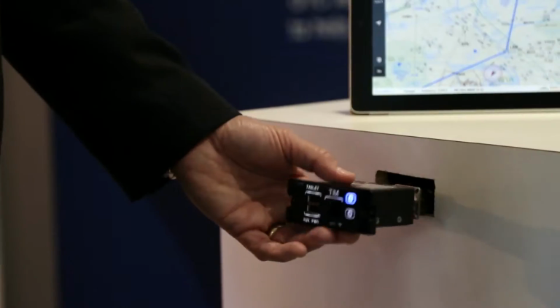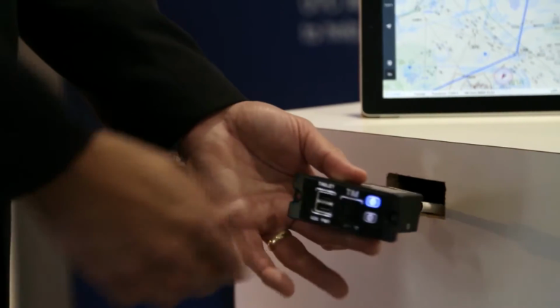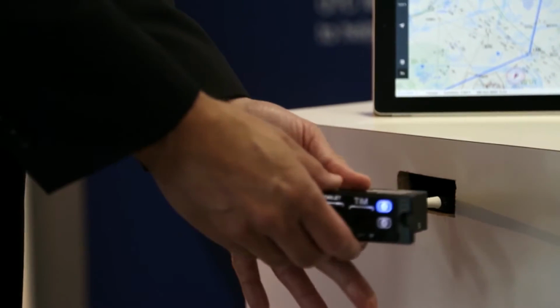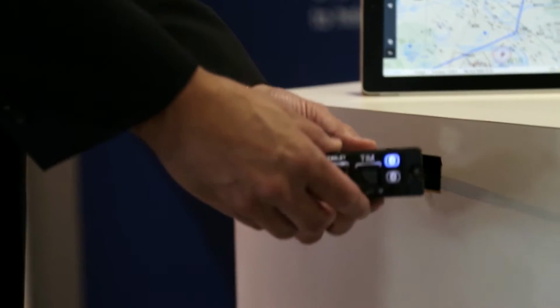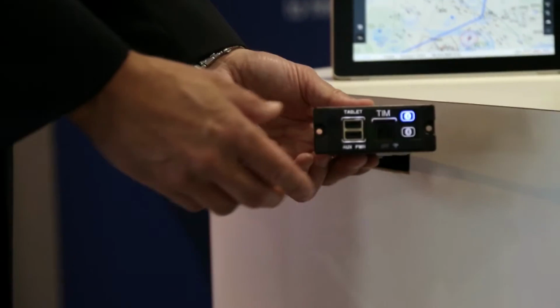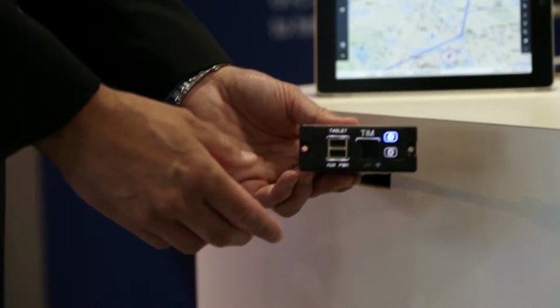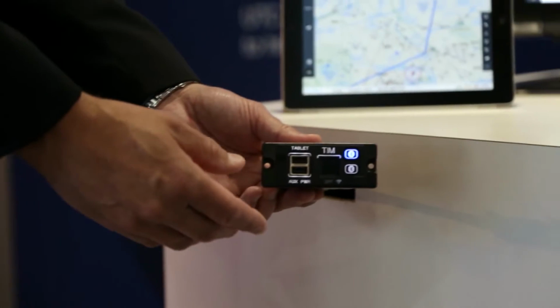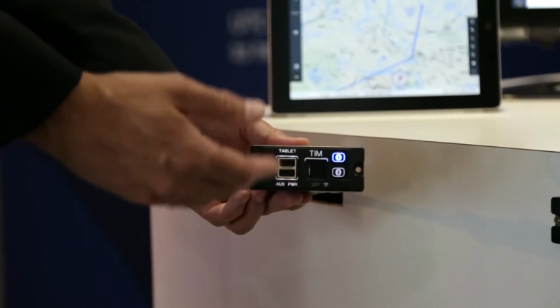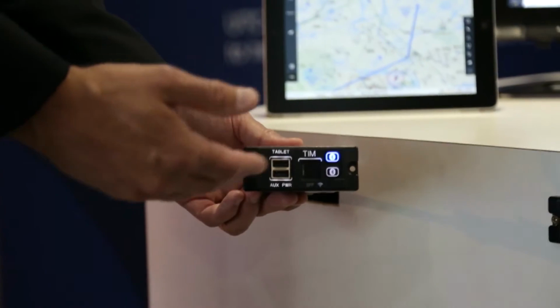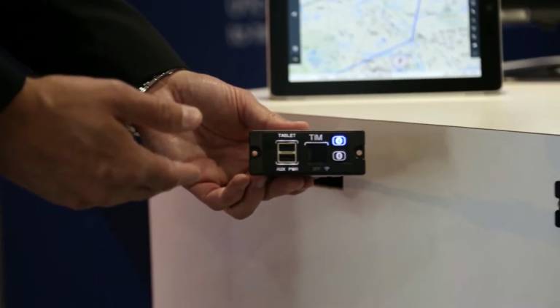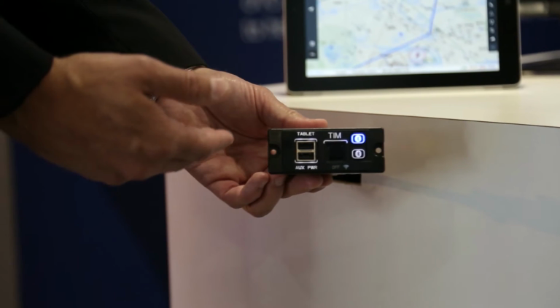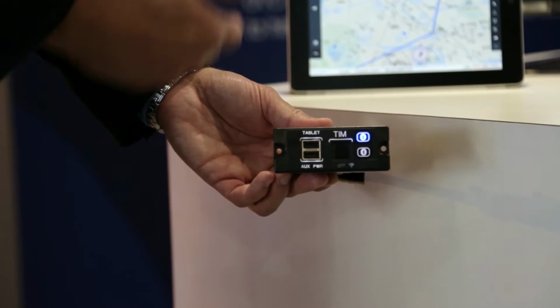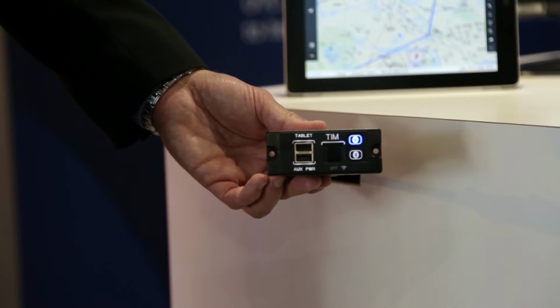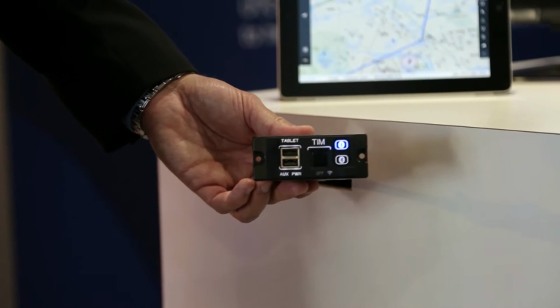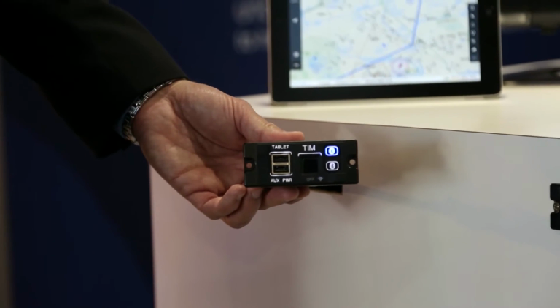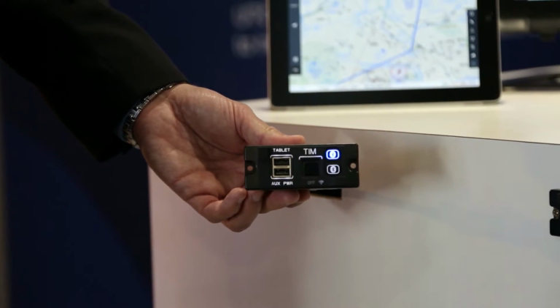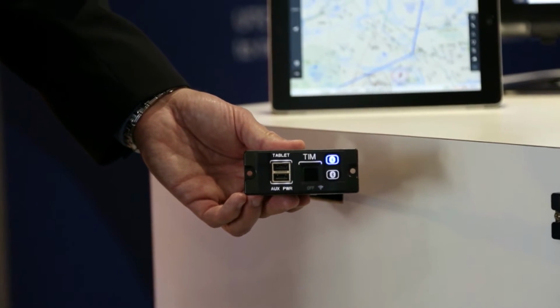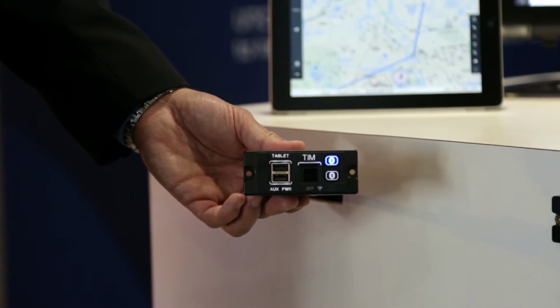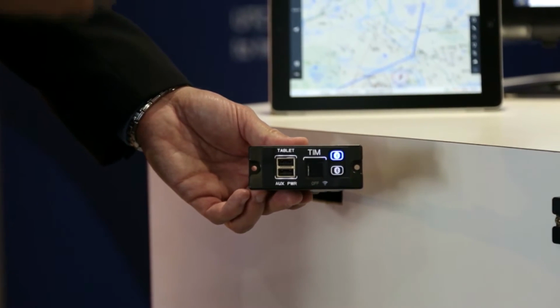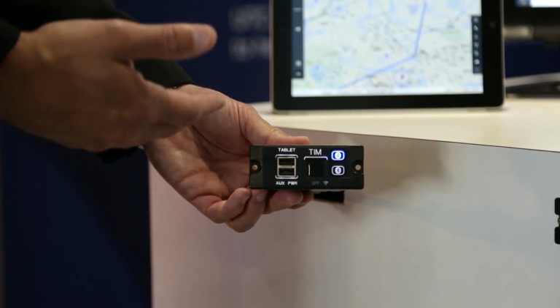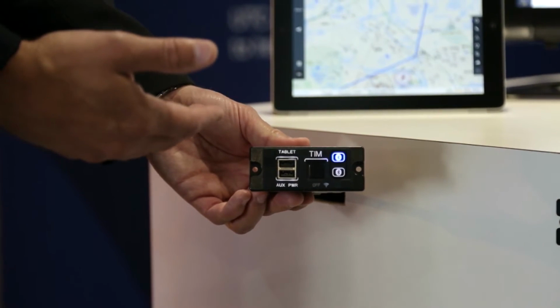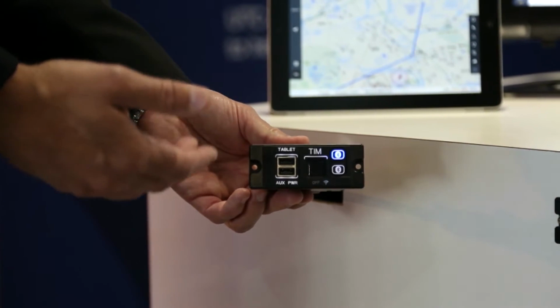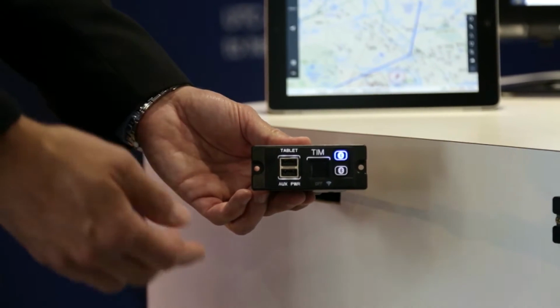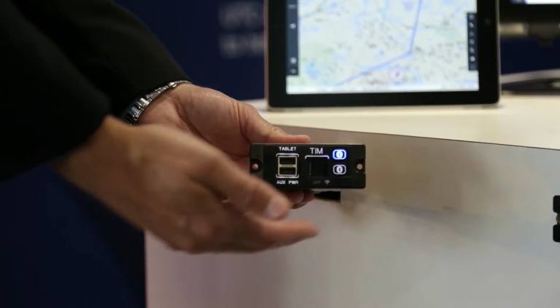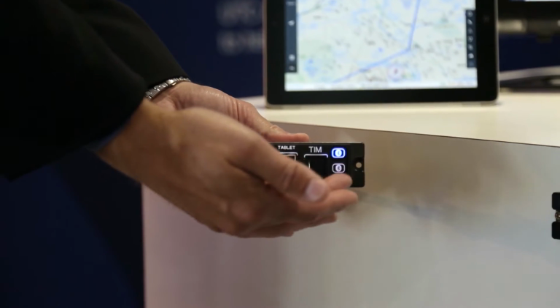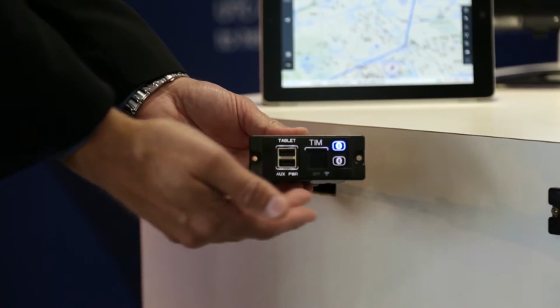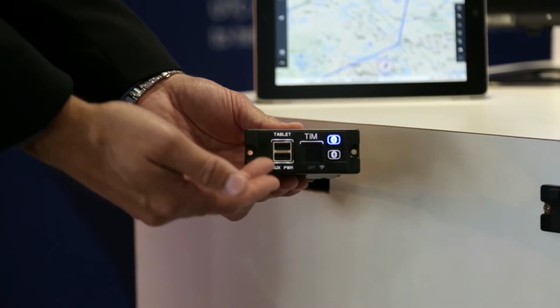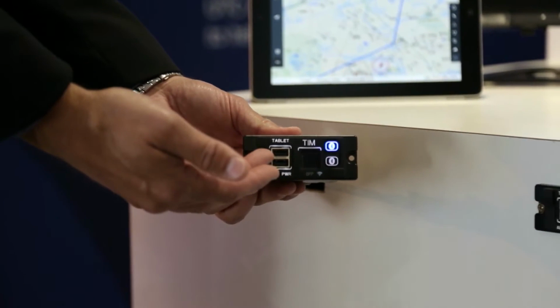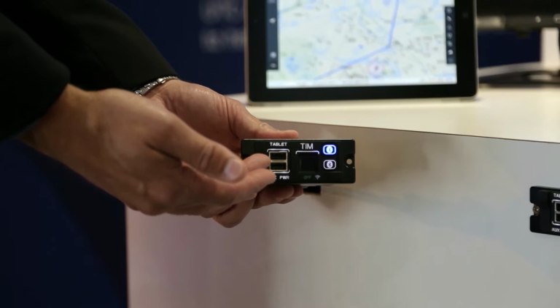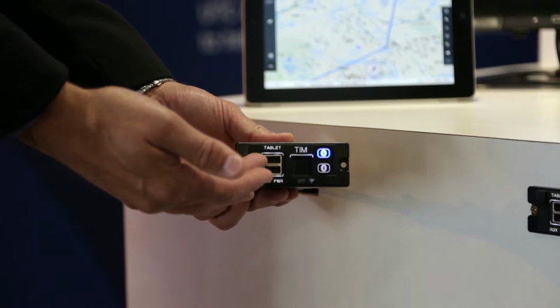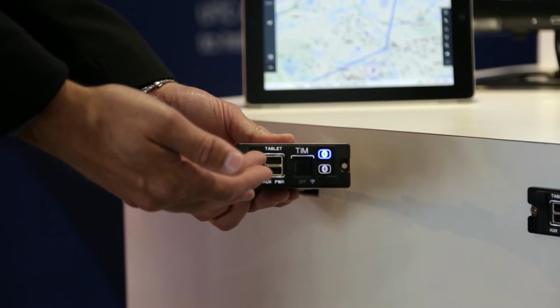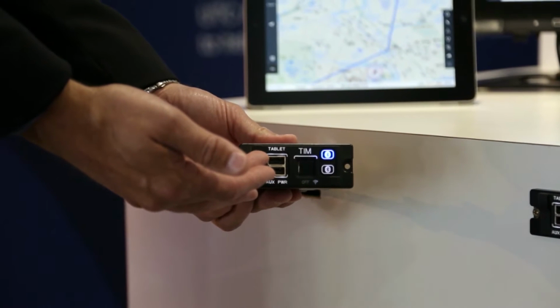This is the tablet interface module, which connects the pilot's mobile devices to the aircraft system. It does it through Bluetooth or USB.